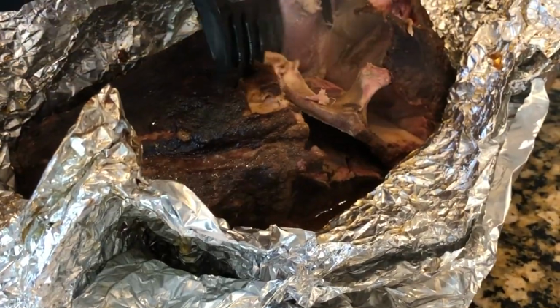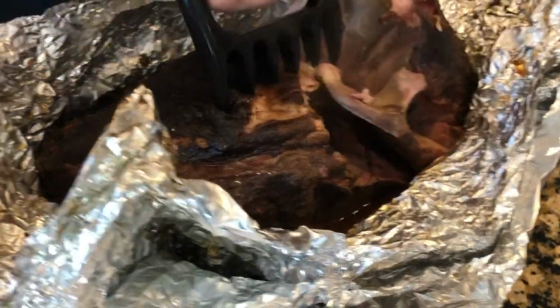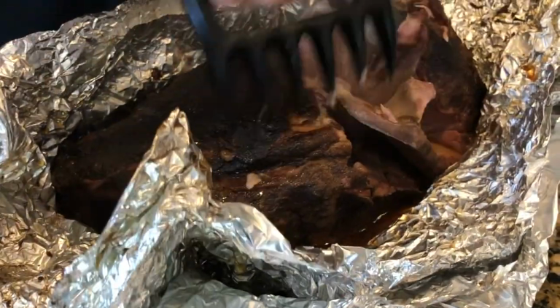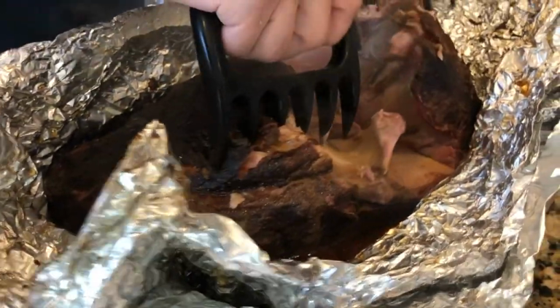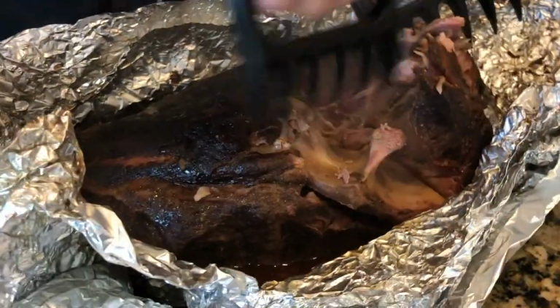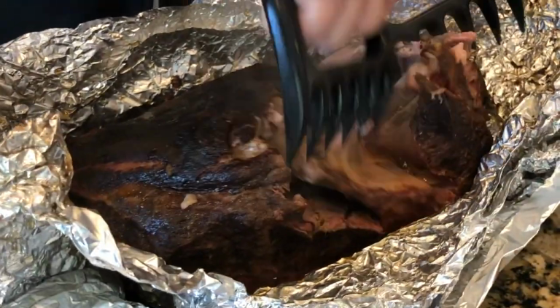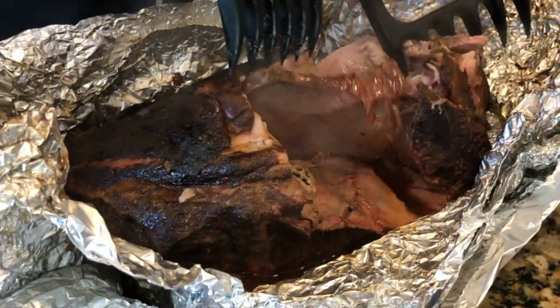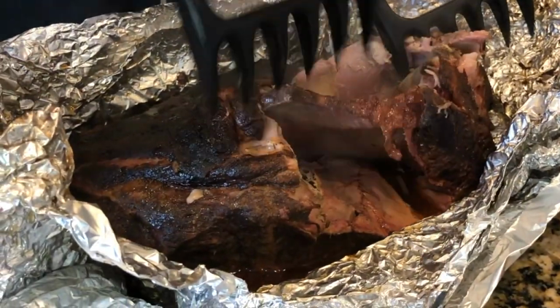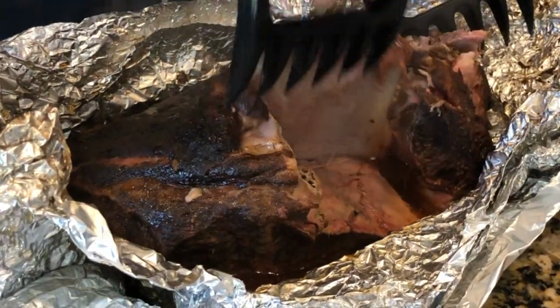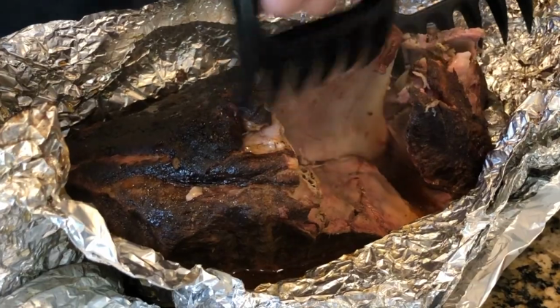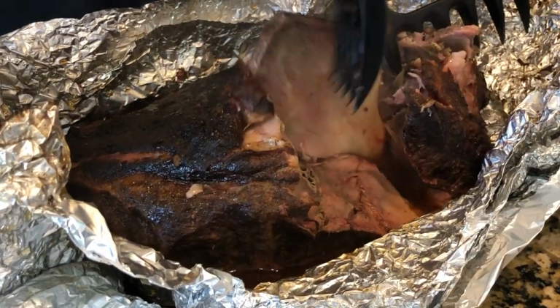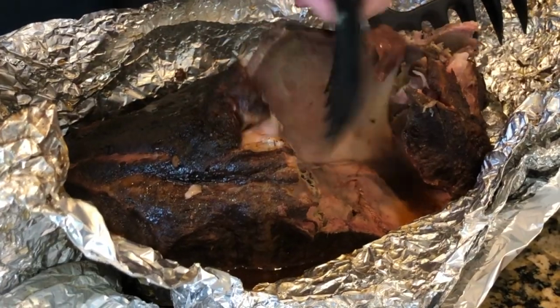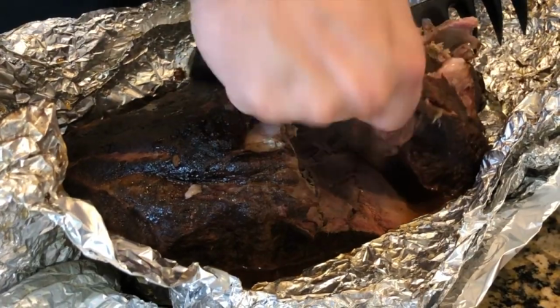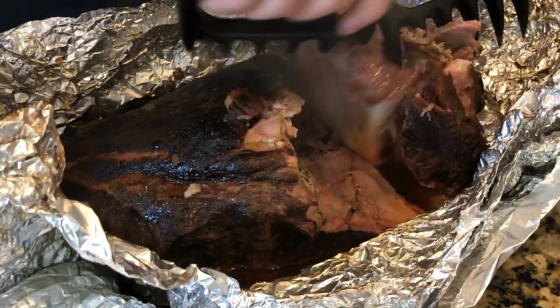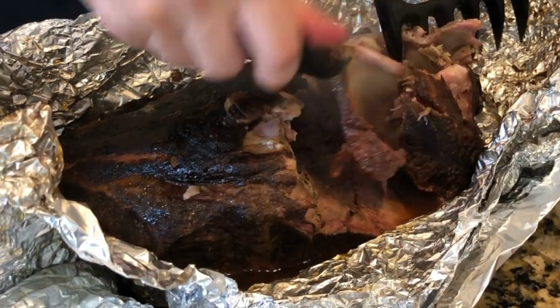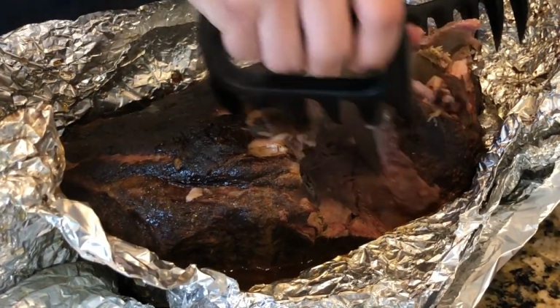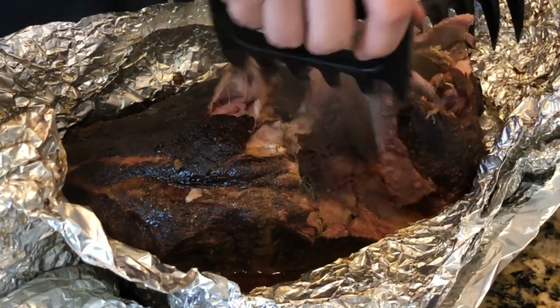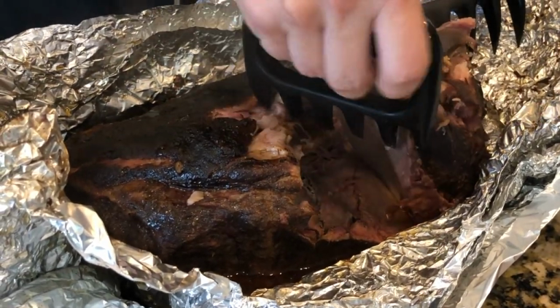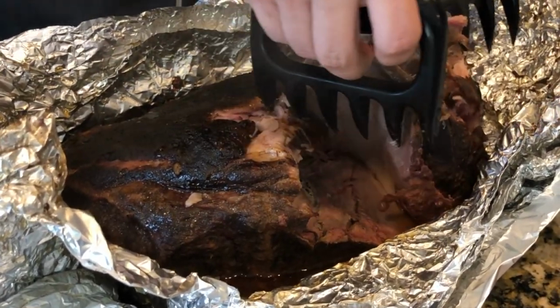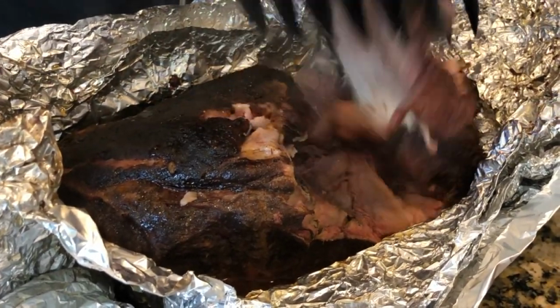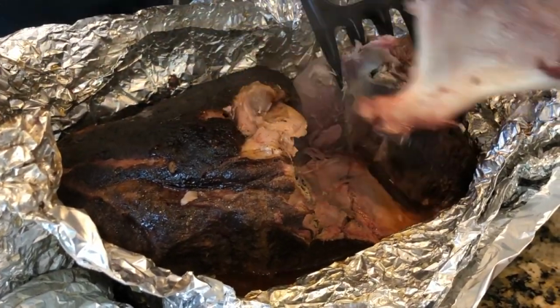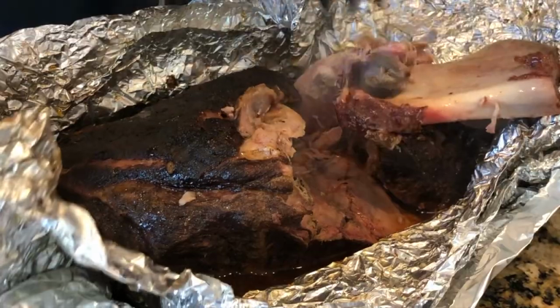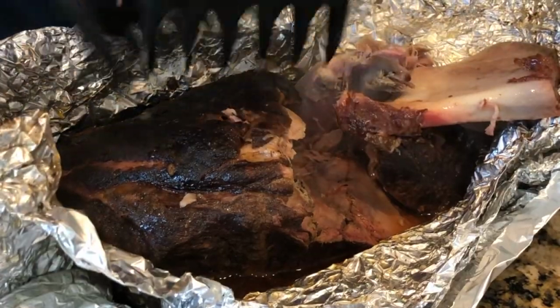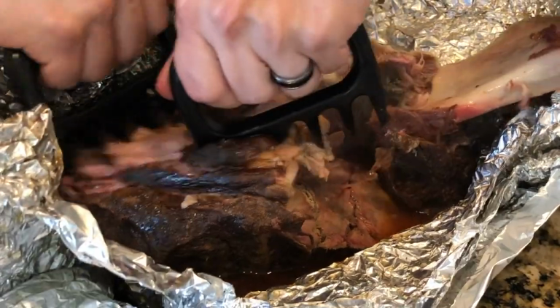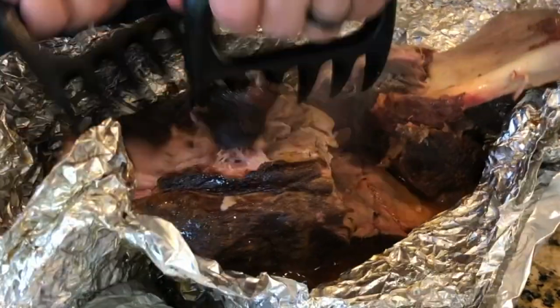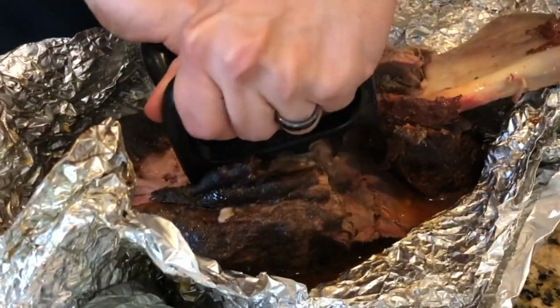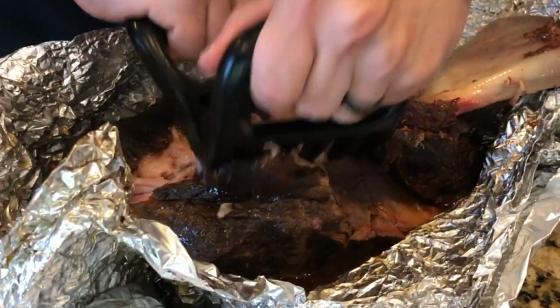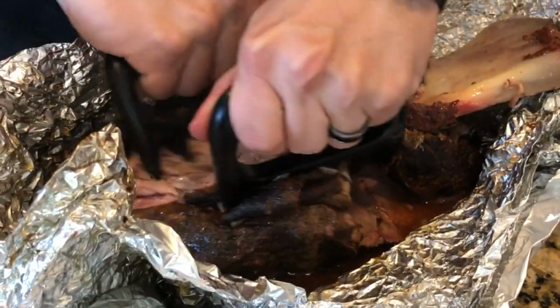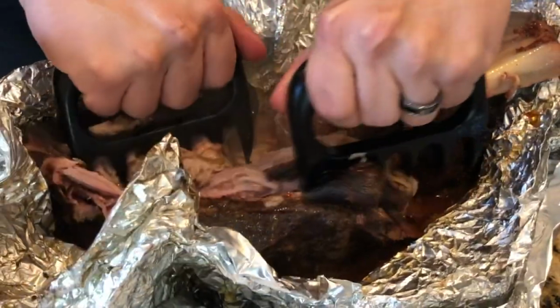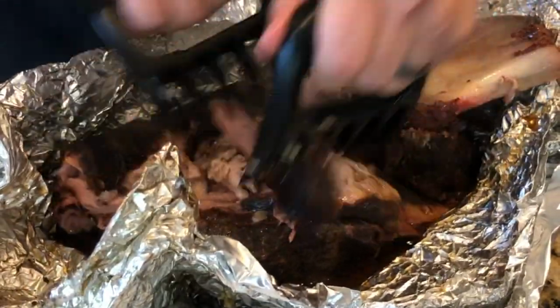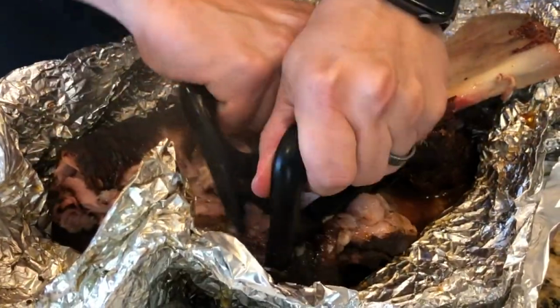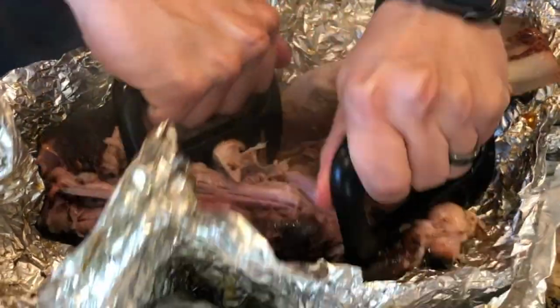One of the reasons I like having a bone-in pork butt is it is a pretty good indicator of how tender the meat is — if the bone comes out pretty easily like you see here. The next step is to shred up the meat. We have some meat claws here, but if you did it right it should be tender enough to pull it with forks as well.